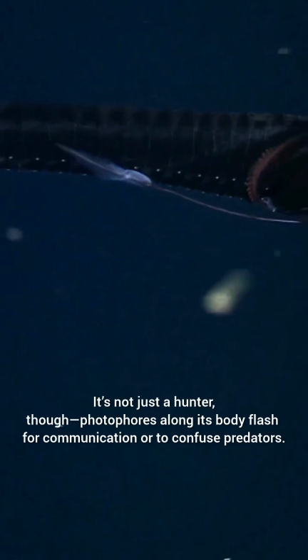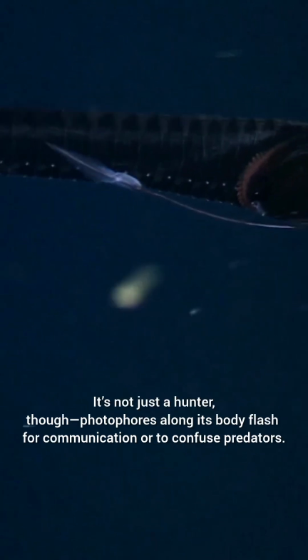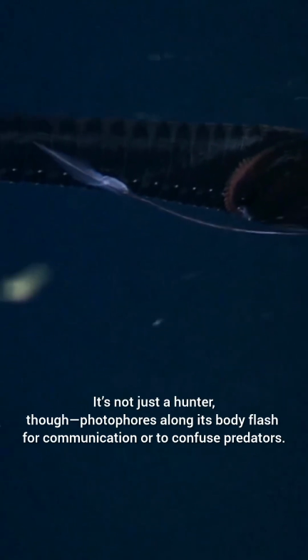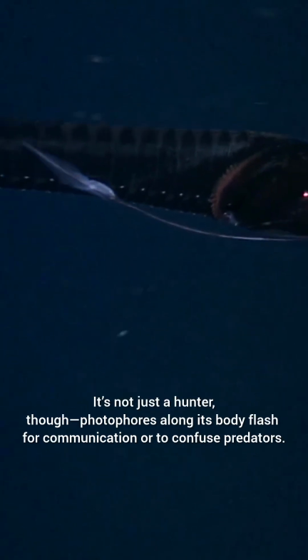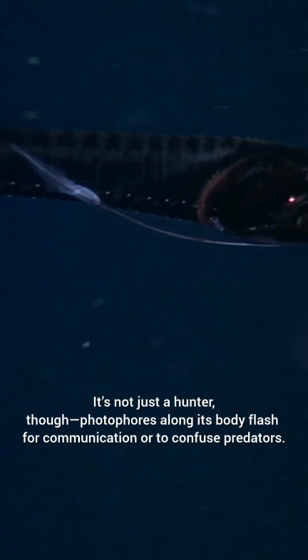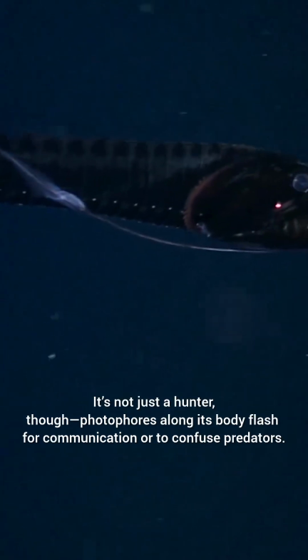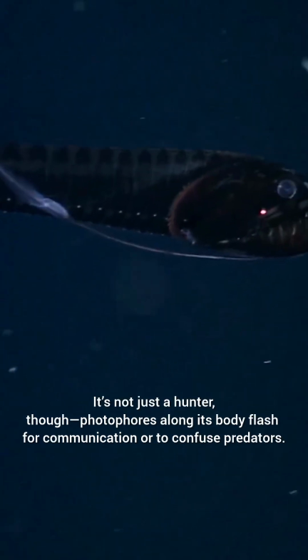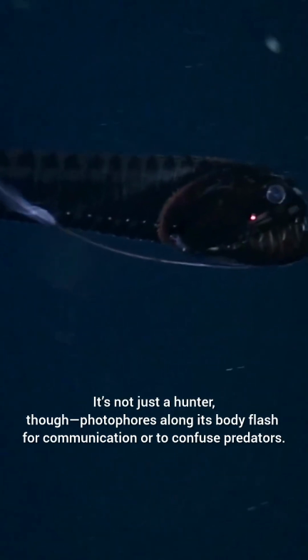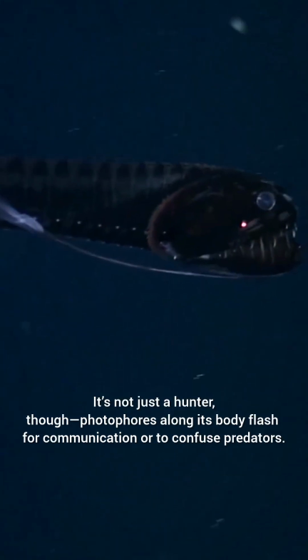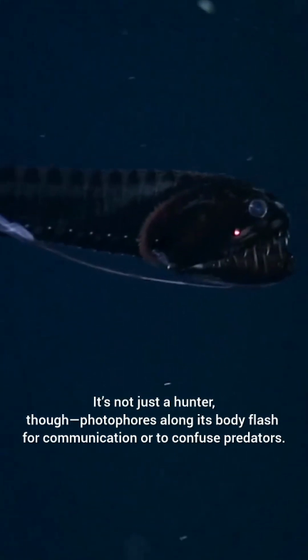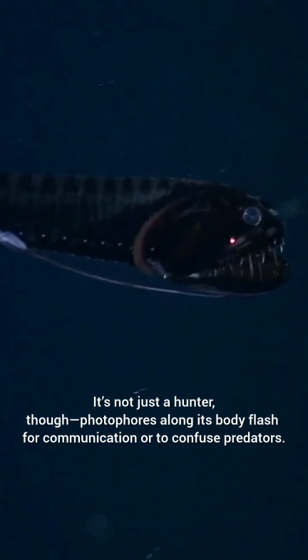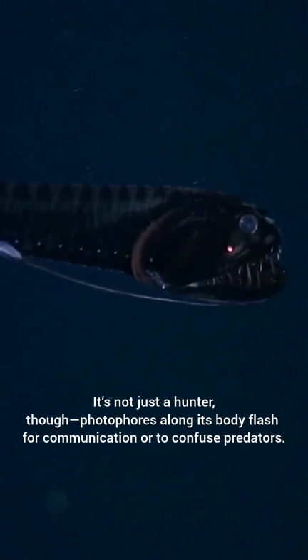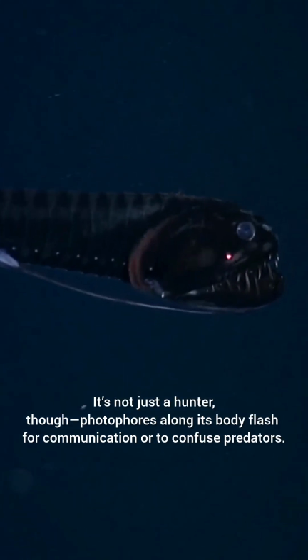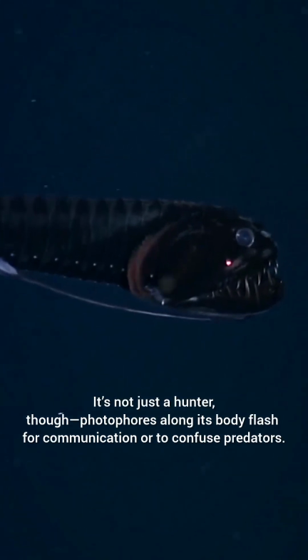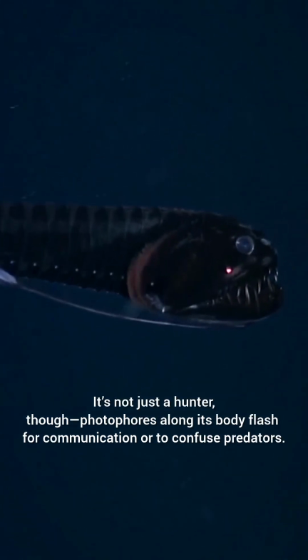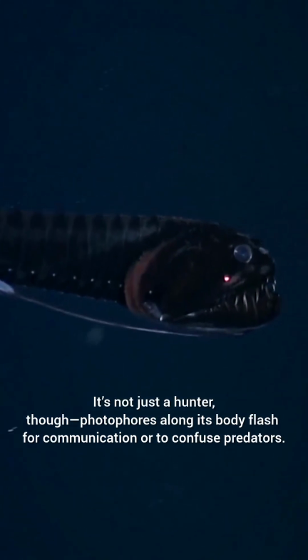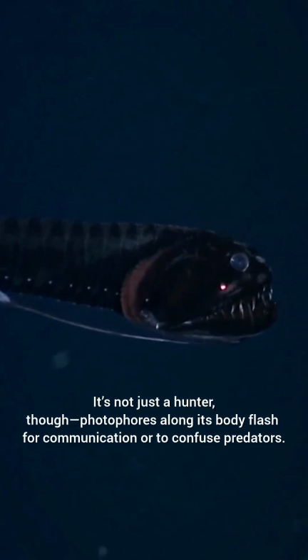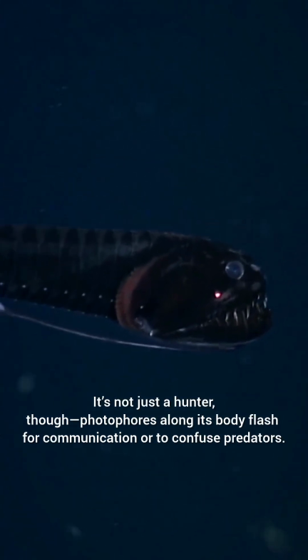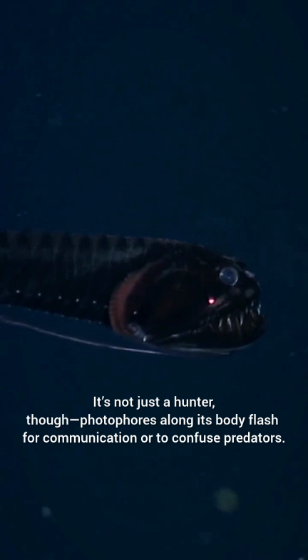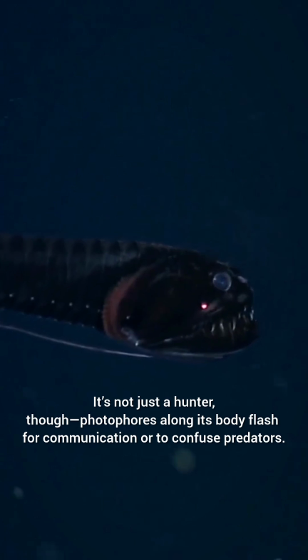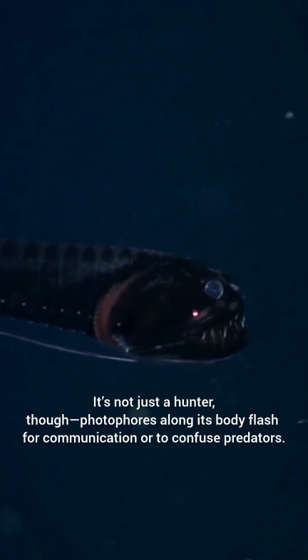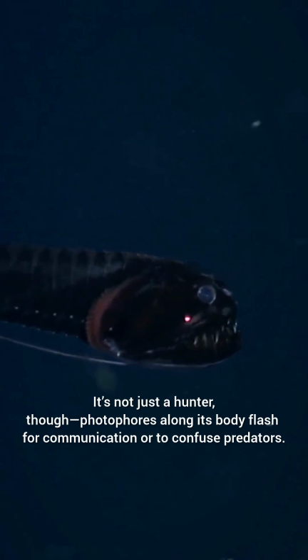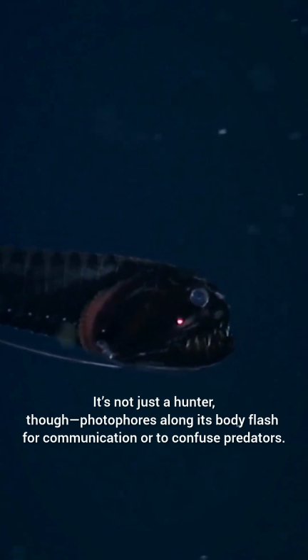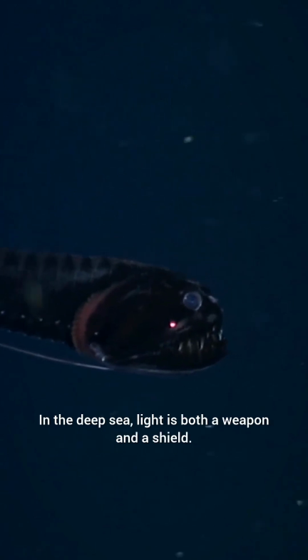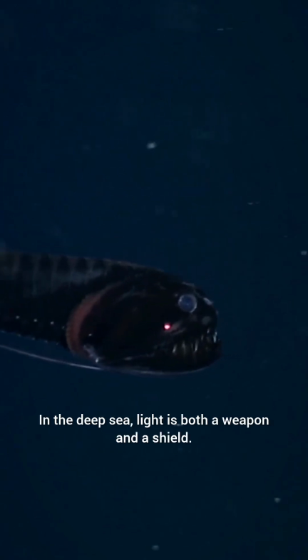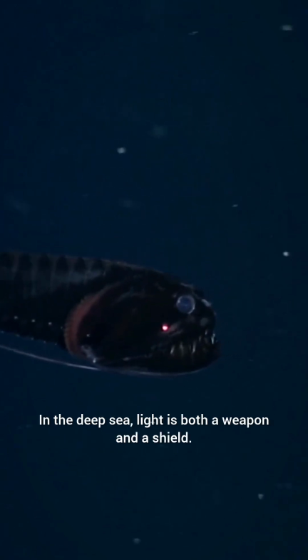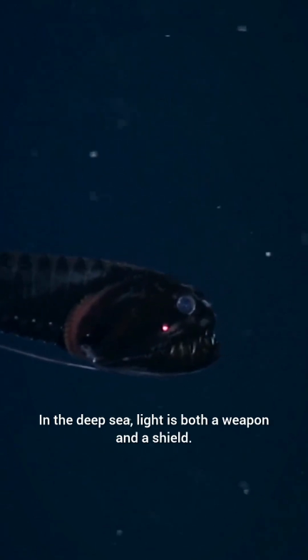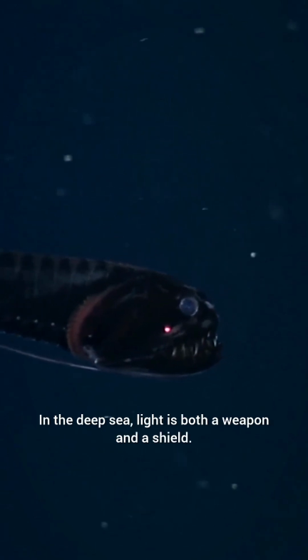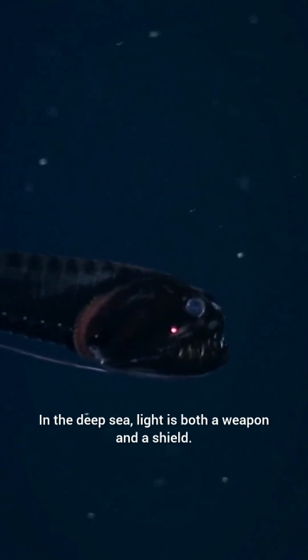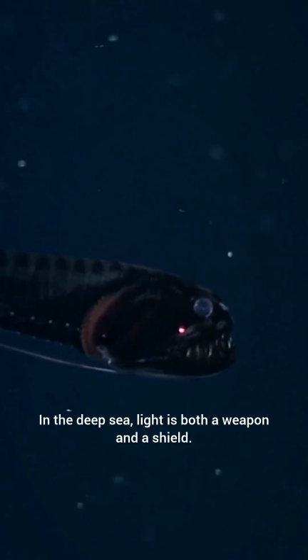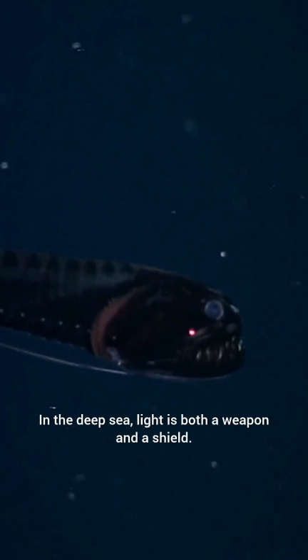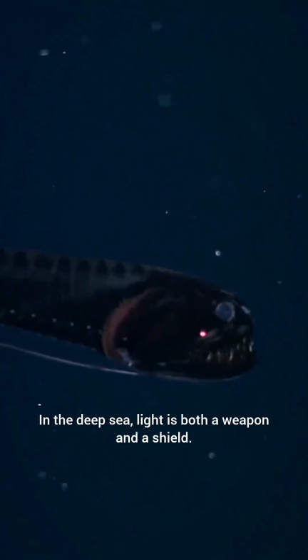It's not just a hunter, though. Photophores along its body flash for communication or to confuse predators. In the deep sea, light is both a weapon and a shield.